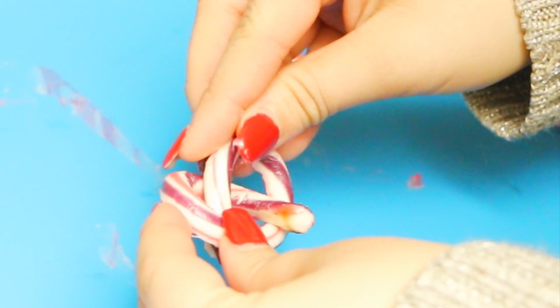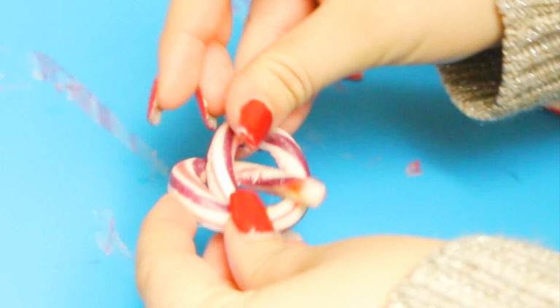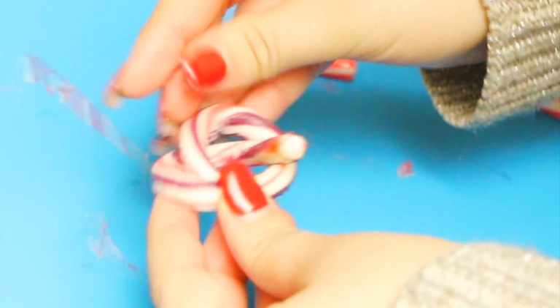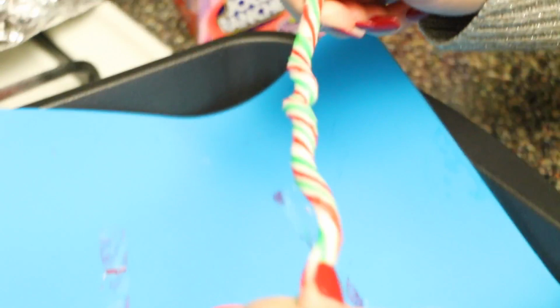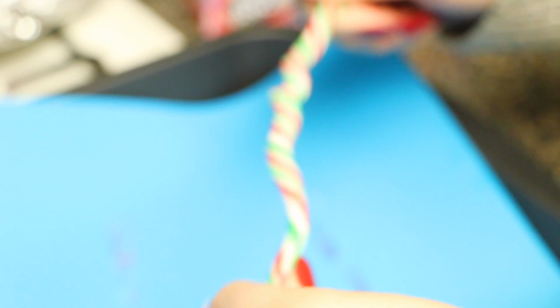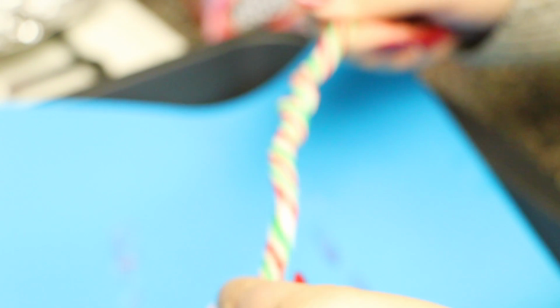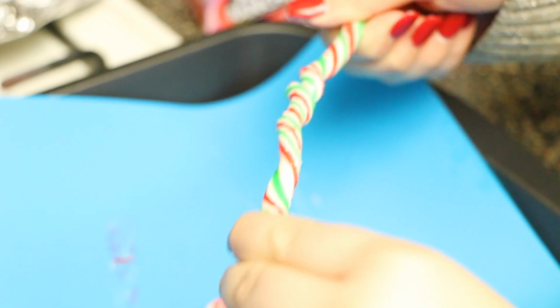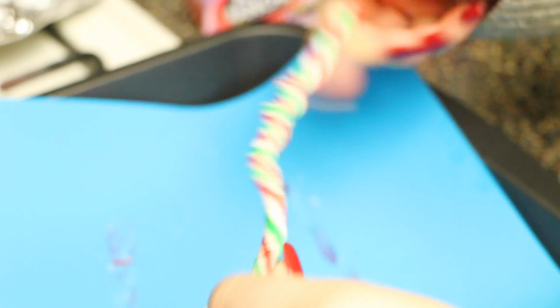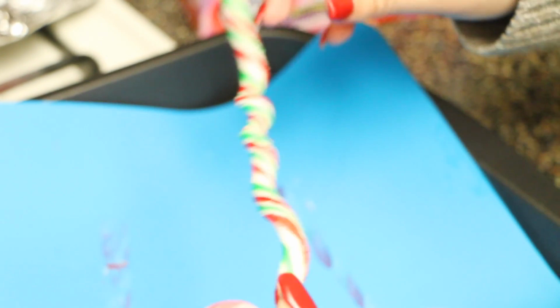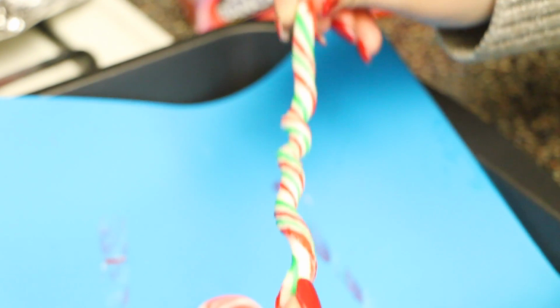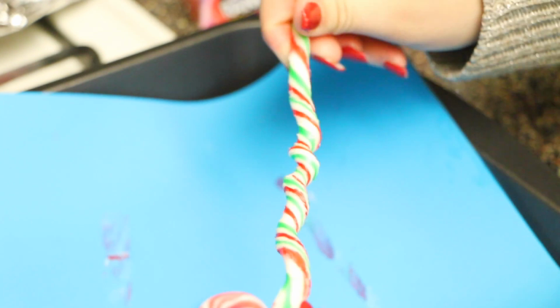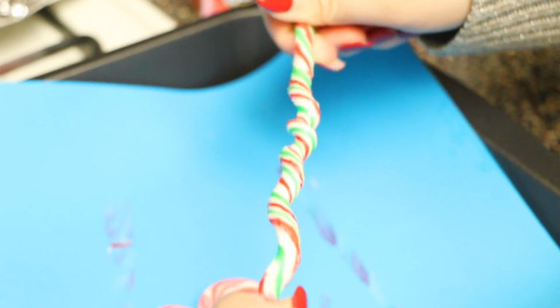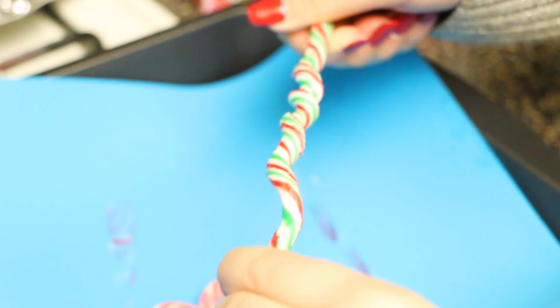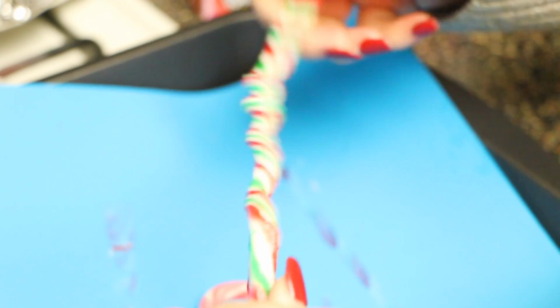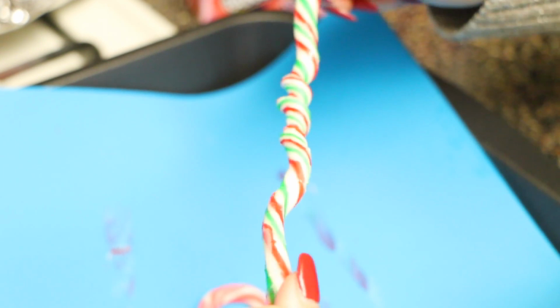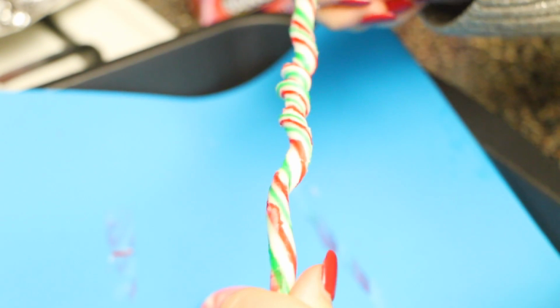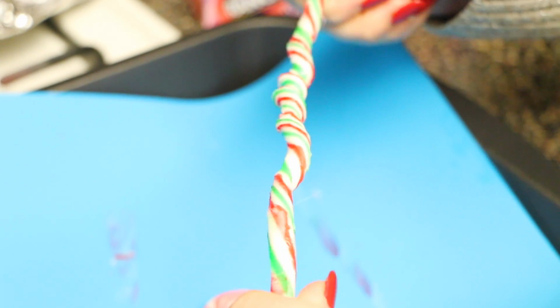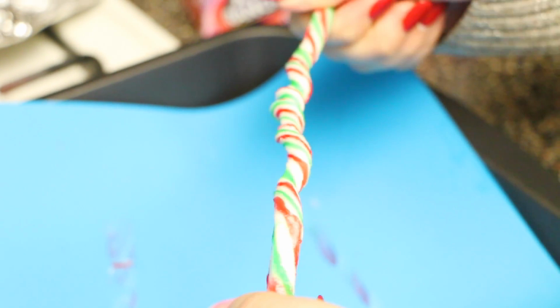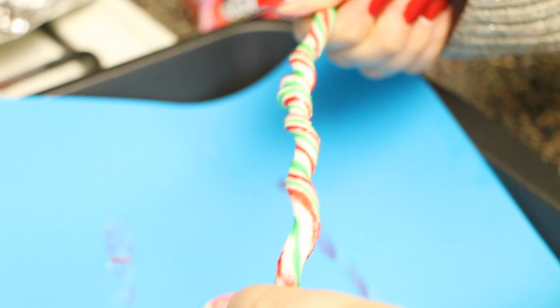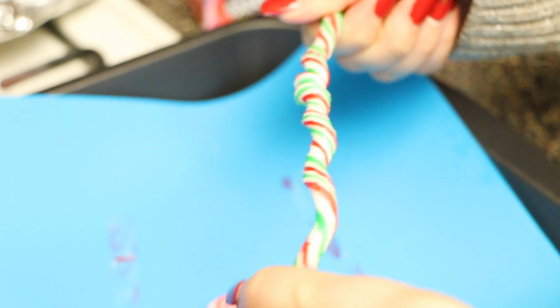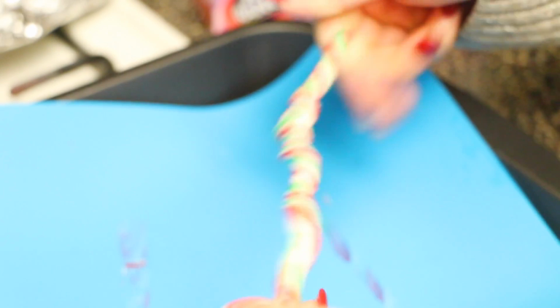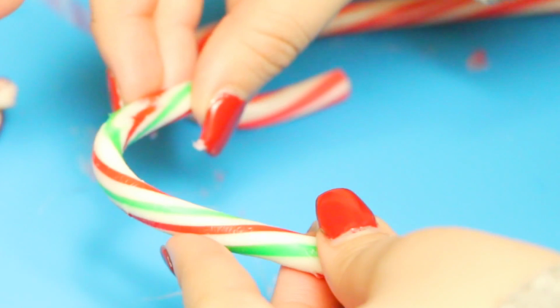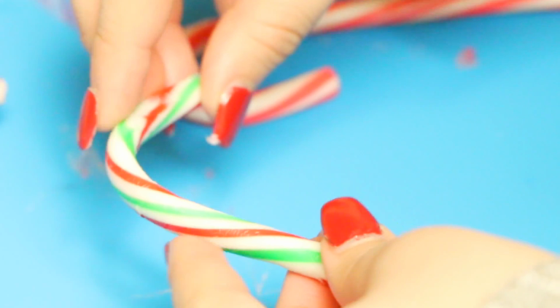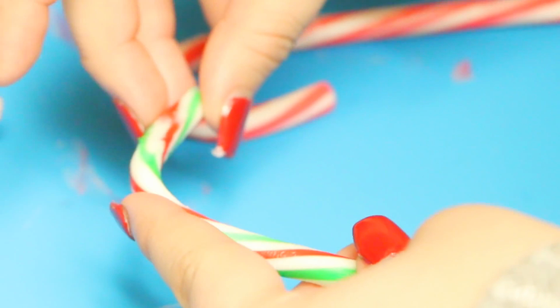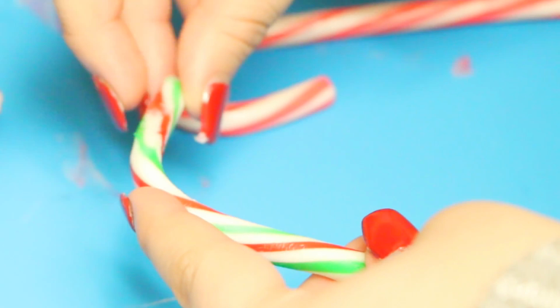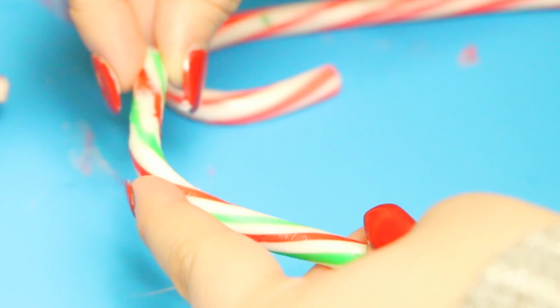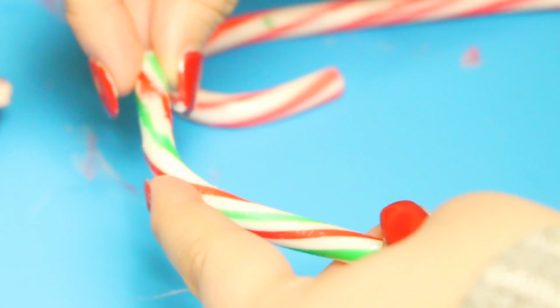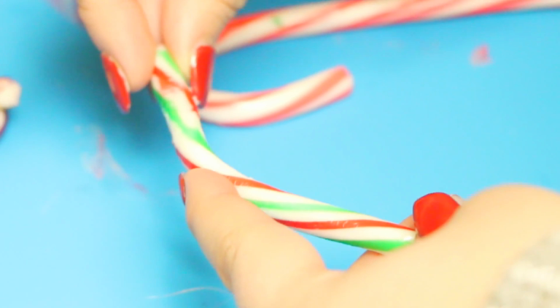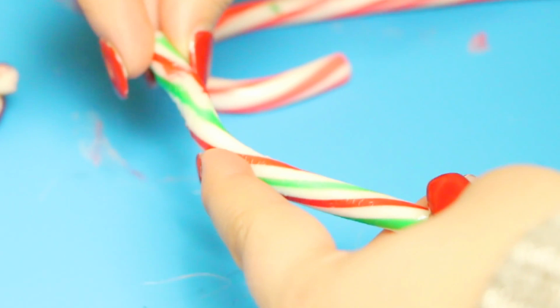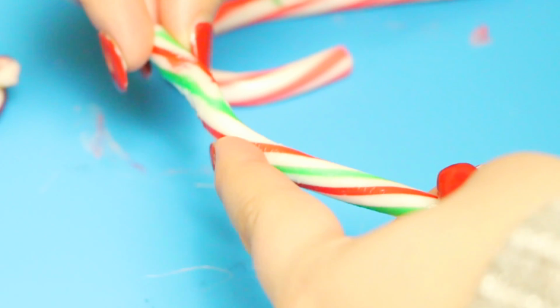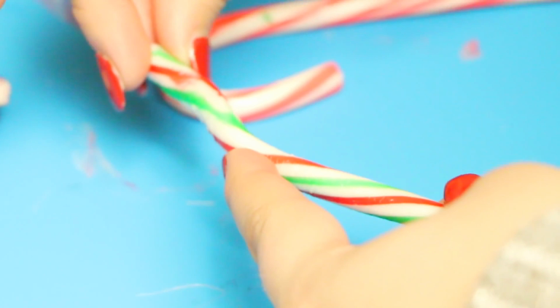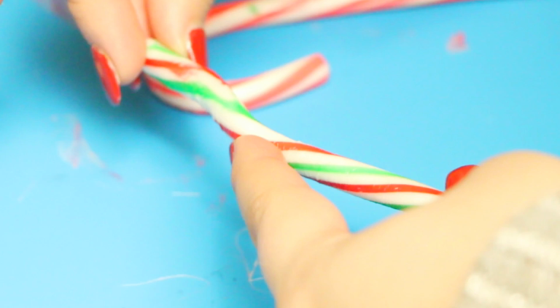Then you can play with your friends and see who can bend the craziest candy cane! It sounds pretty simple but it's actually pretty interesting, and I think kids would love it. There's something really satisfying about knowing you can actually bend a candy cane.